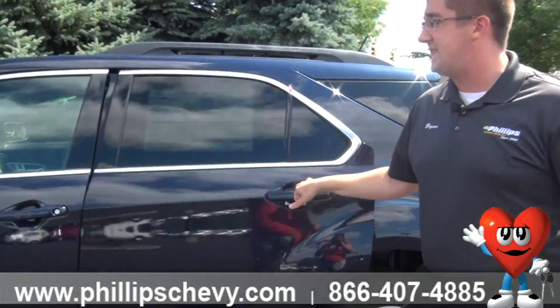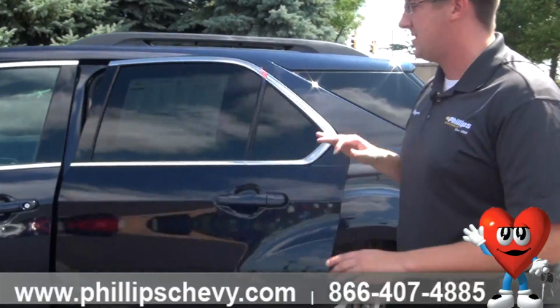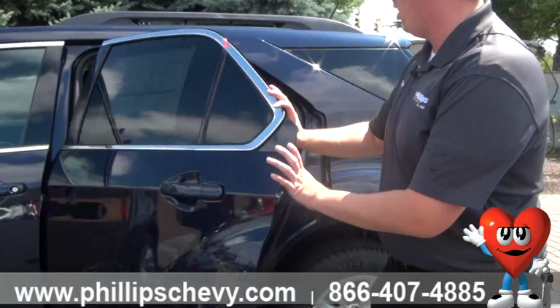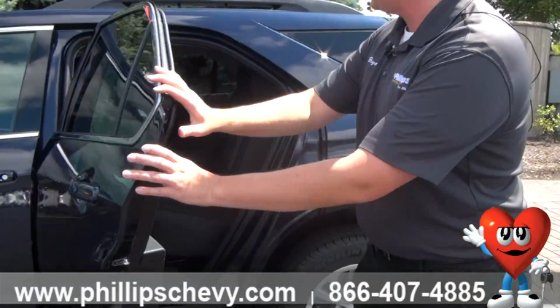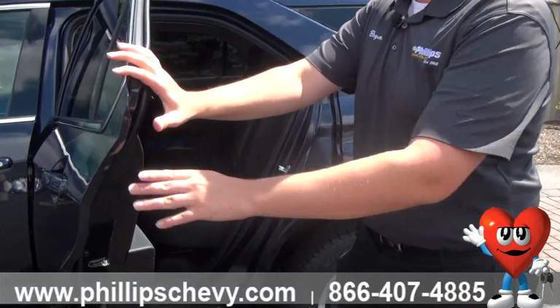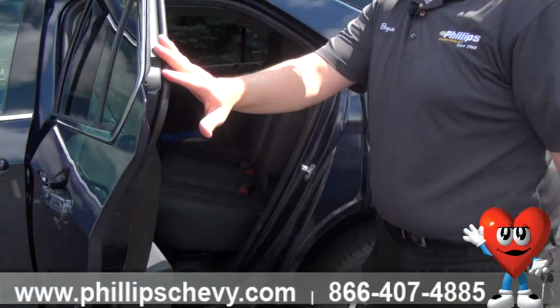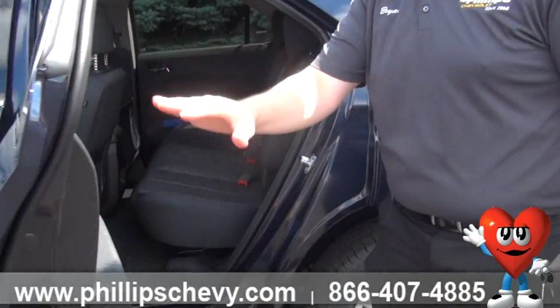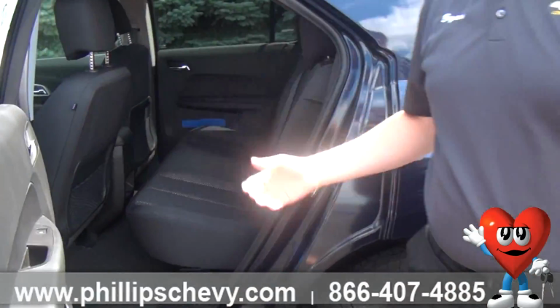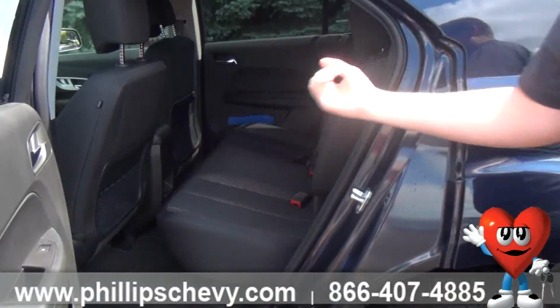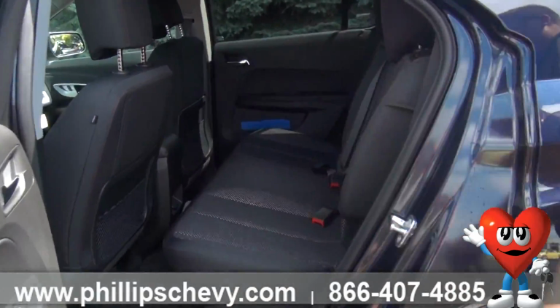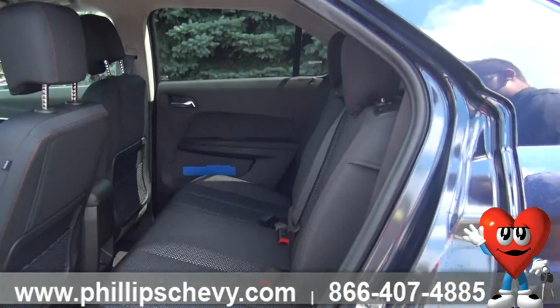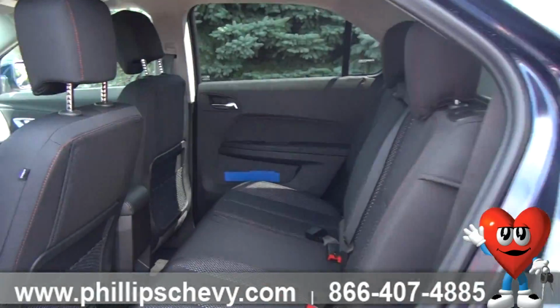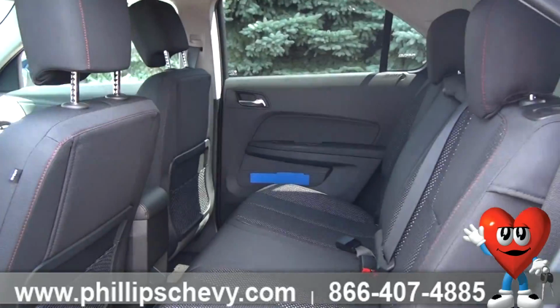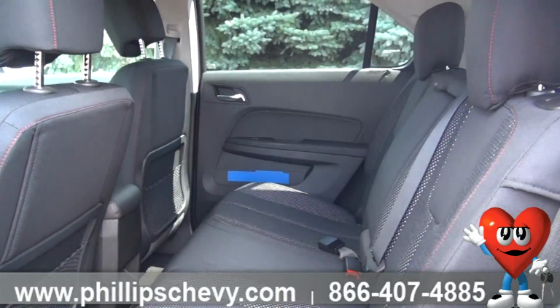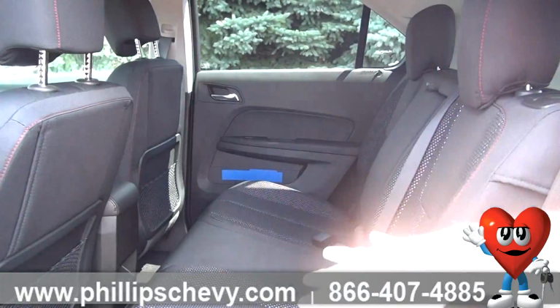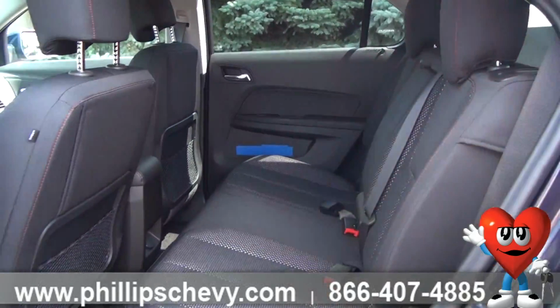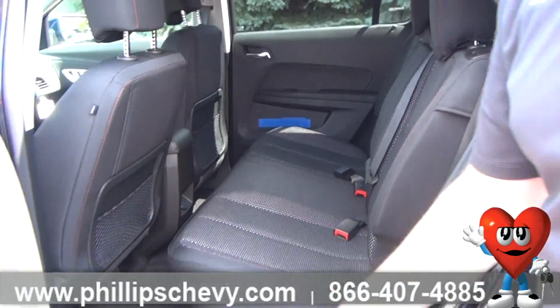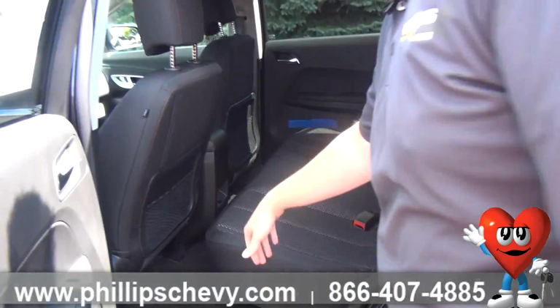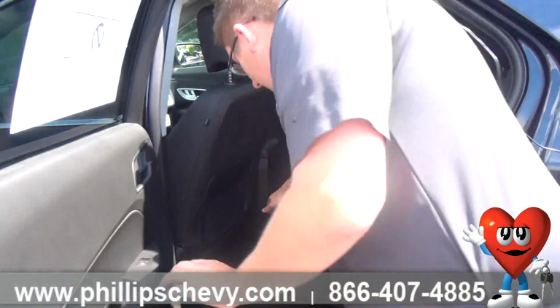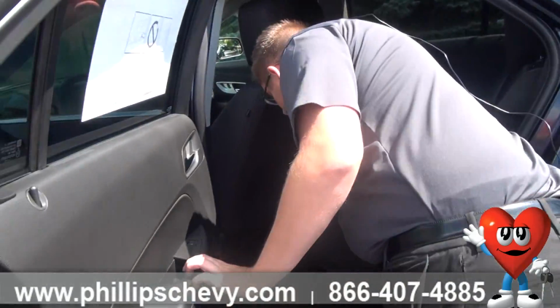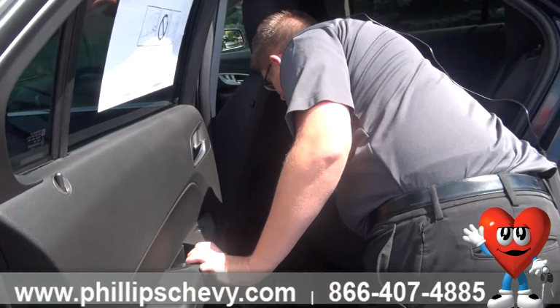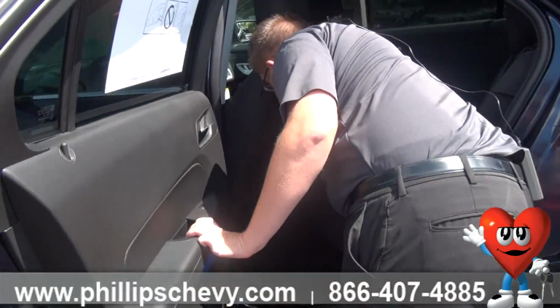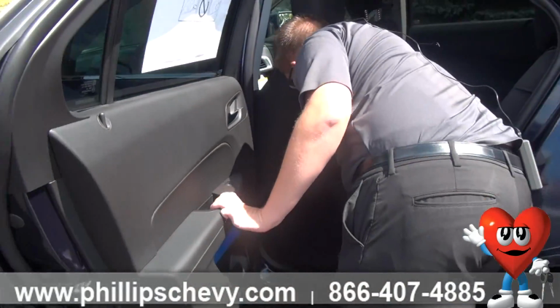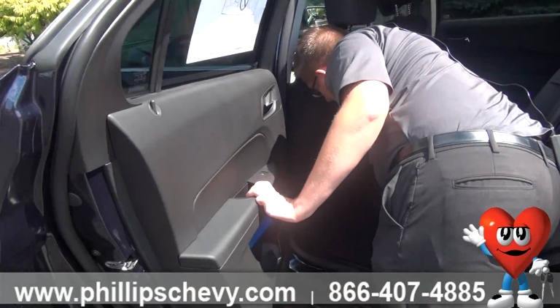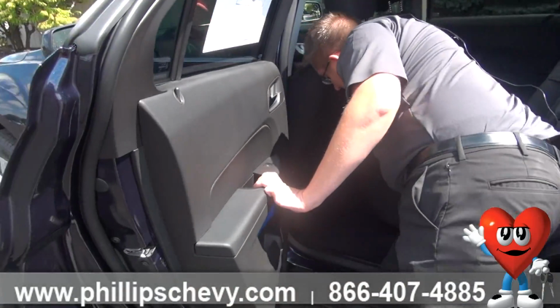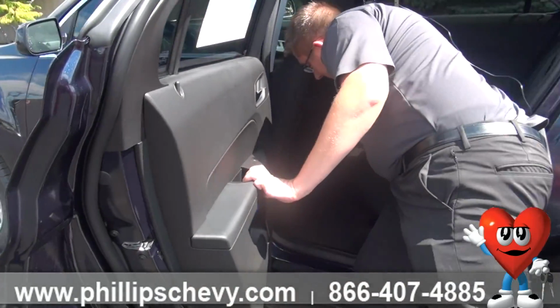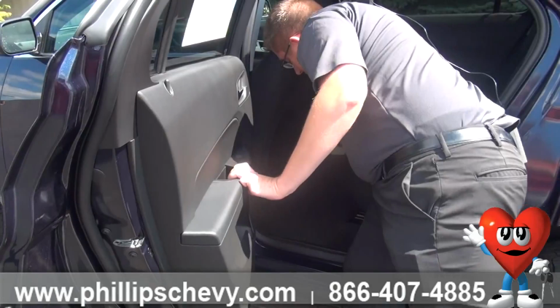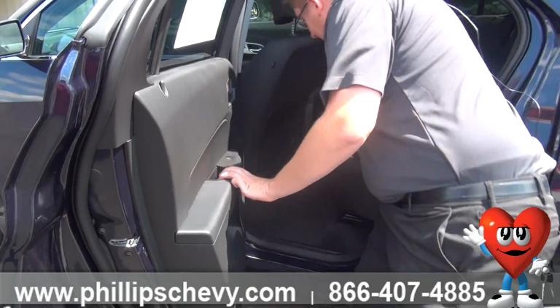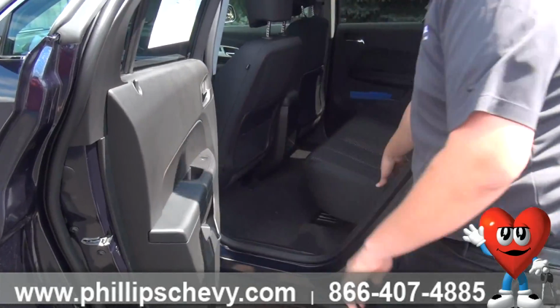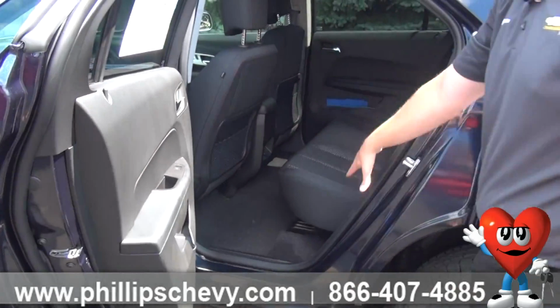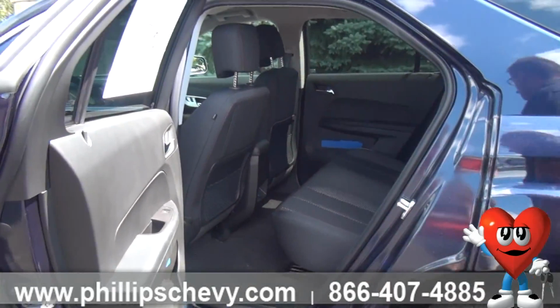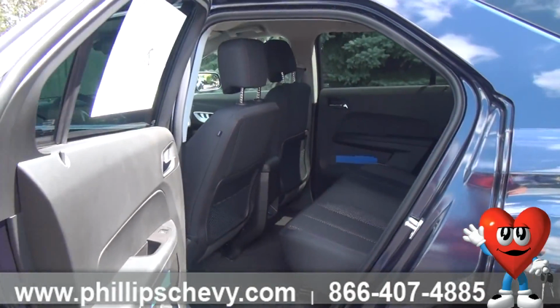The back seats are all very spacious on the vehicle. Right now we've got the driver's seat and passenger seat back a little bit, but if you were to reach under and grab the rail system underneath the seat, you can slide the seat further back as well.